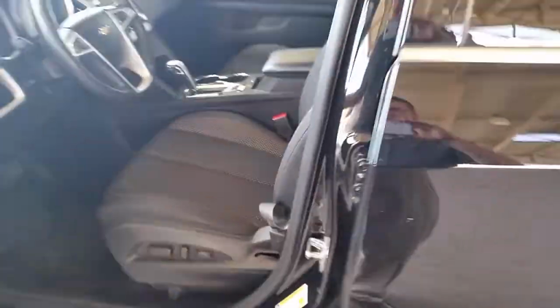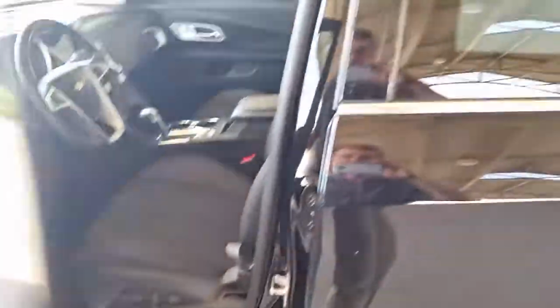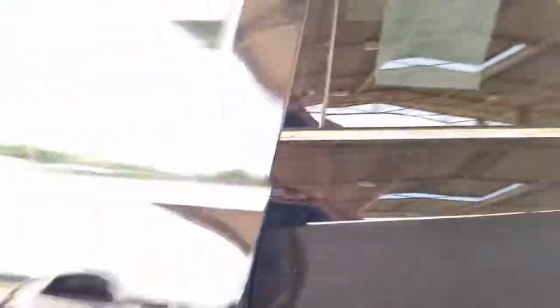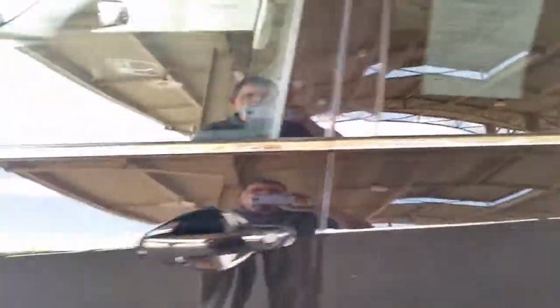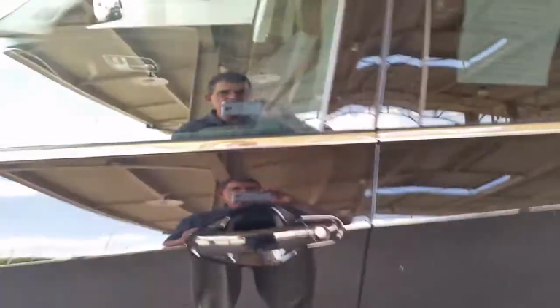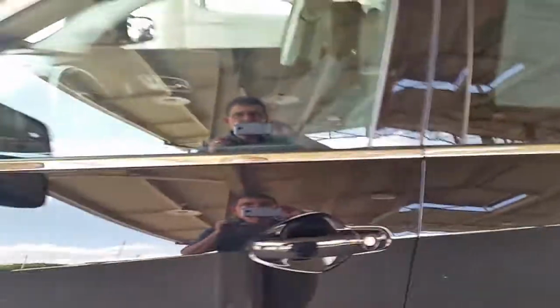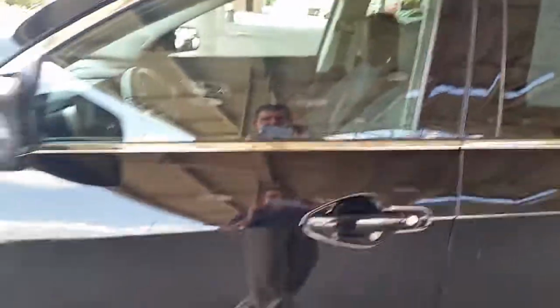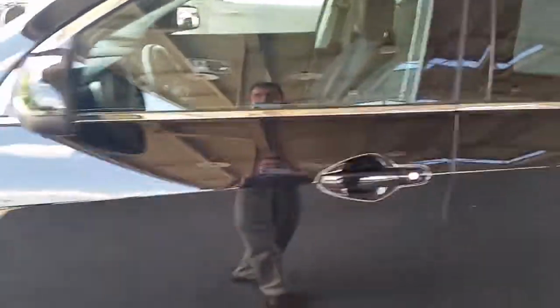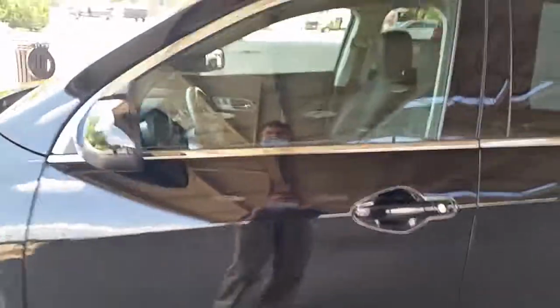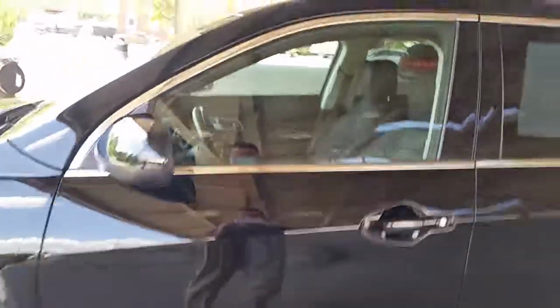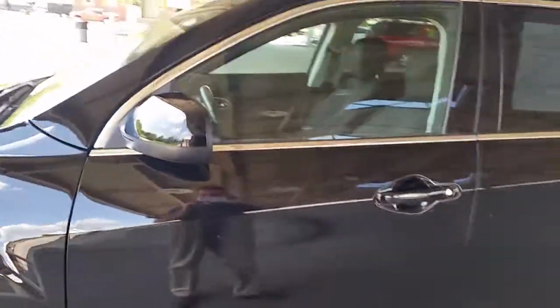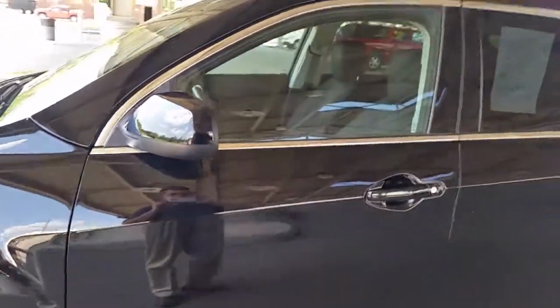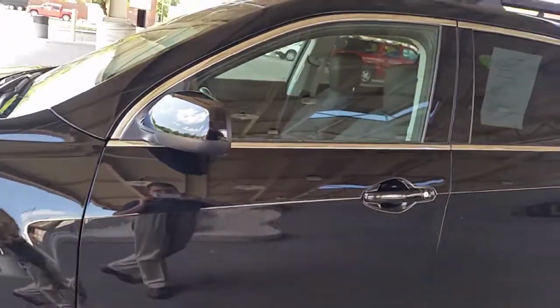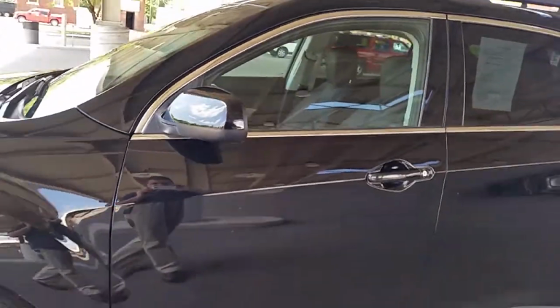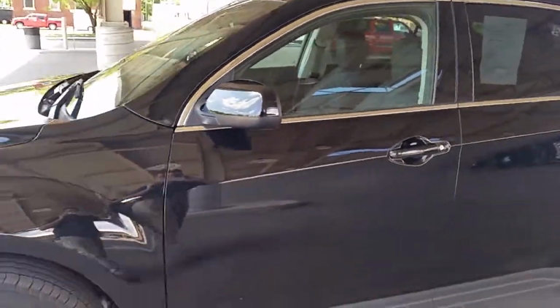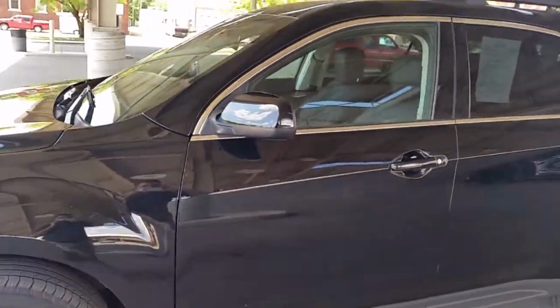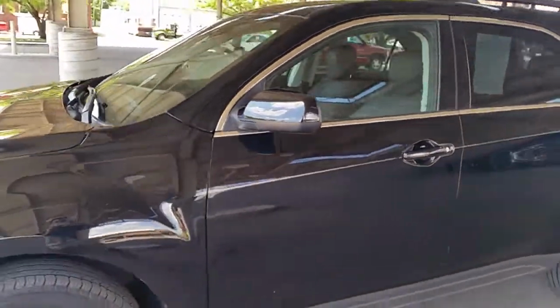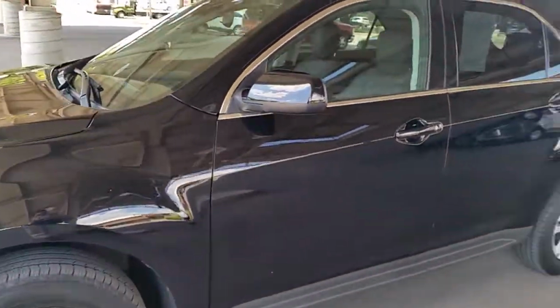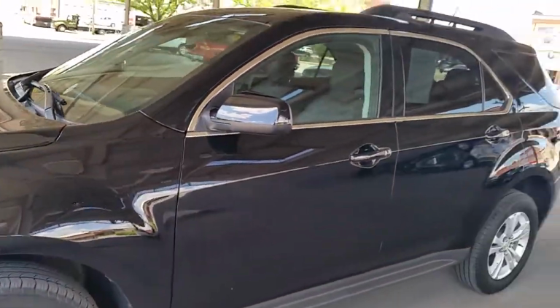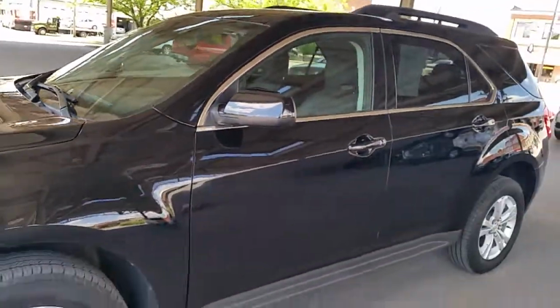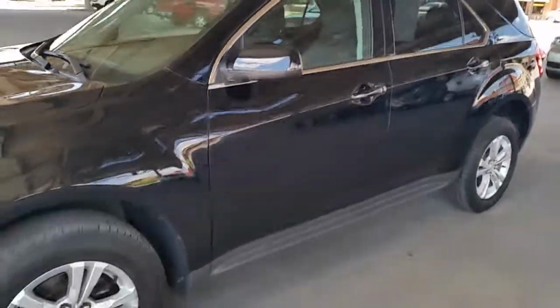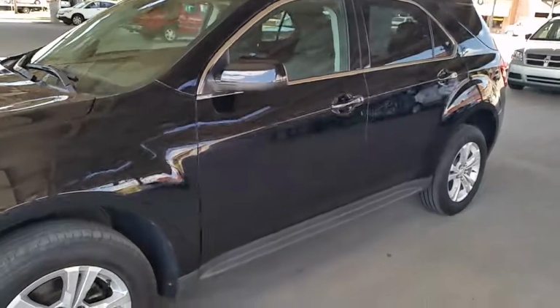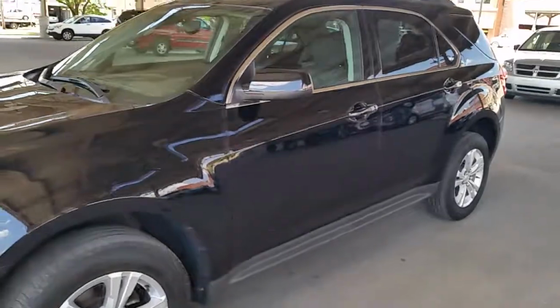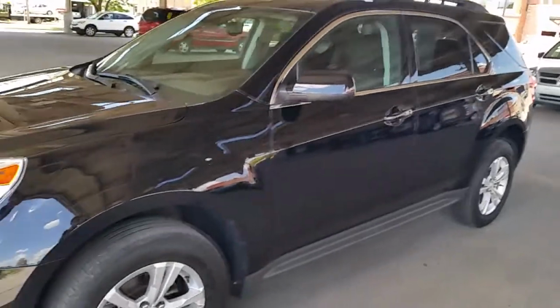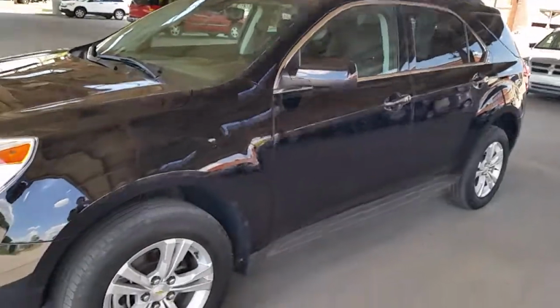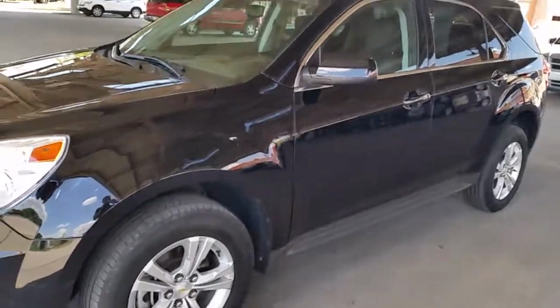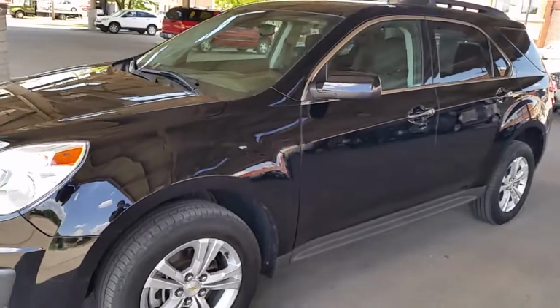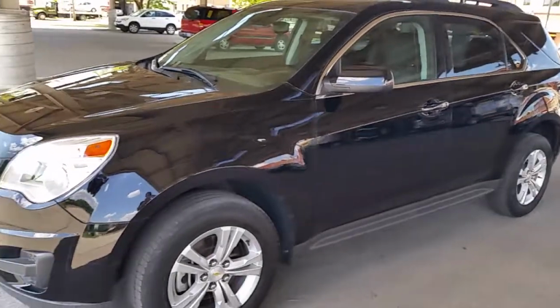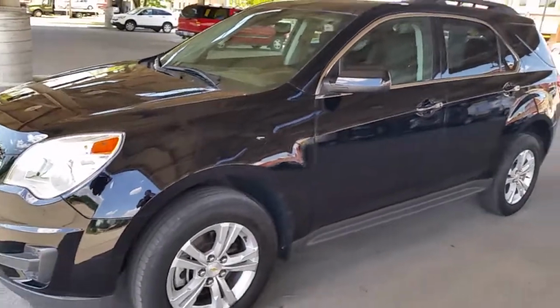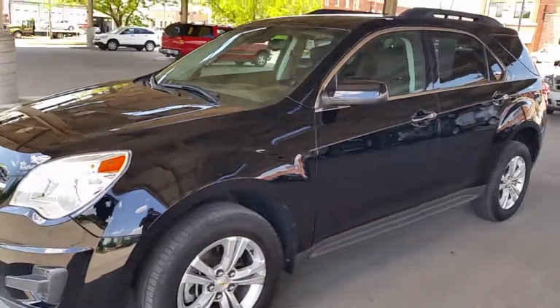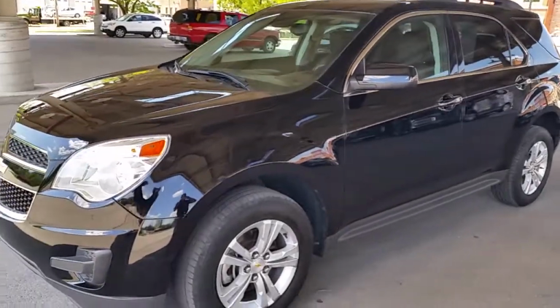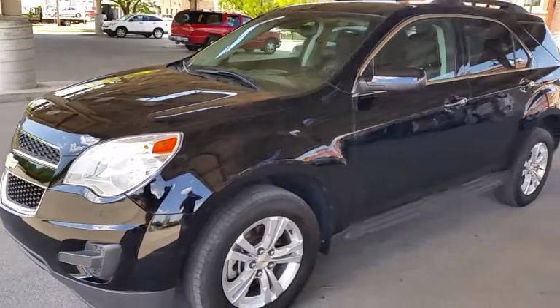It's a one-owner vehicle, off-lease, with a clean Carfax, good title — basically everything you're looking for in a car.